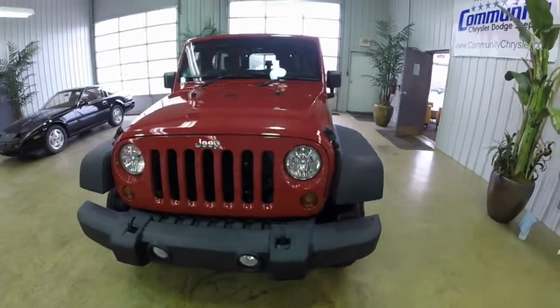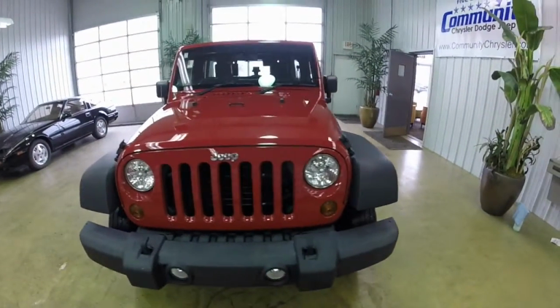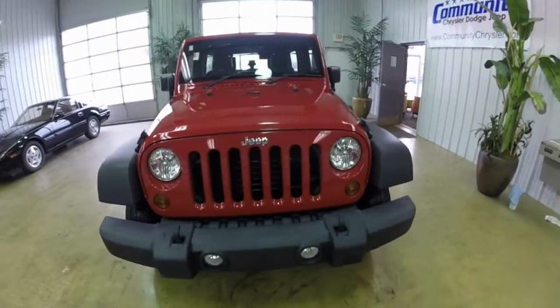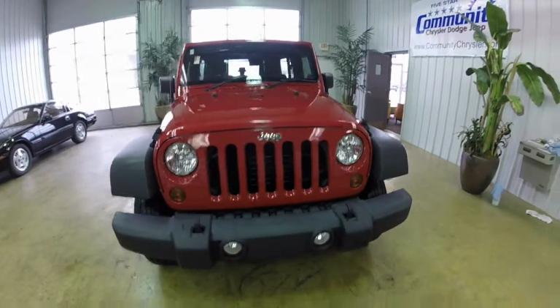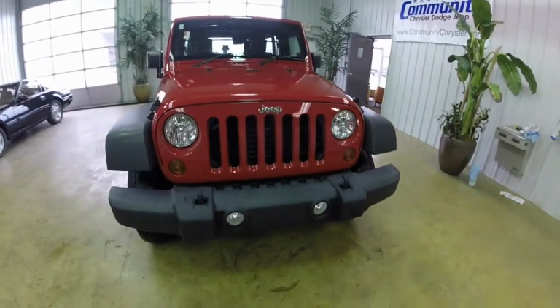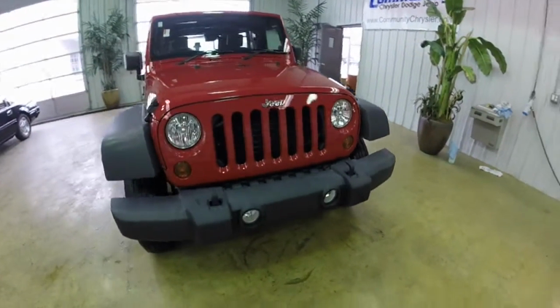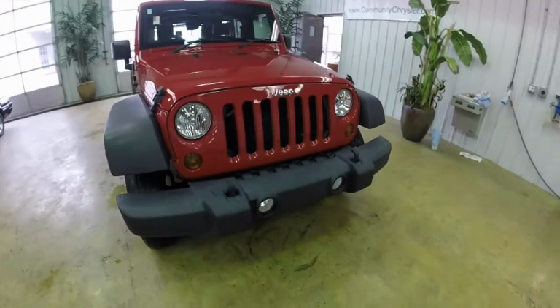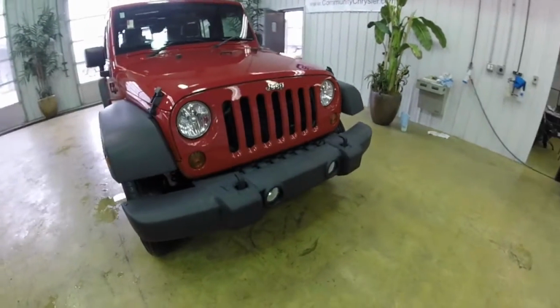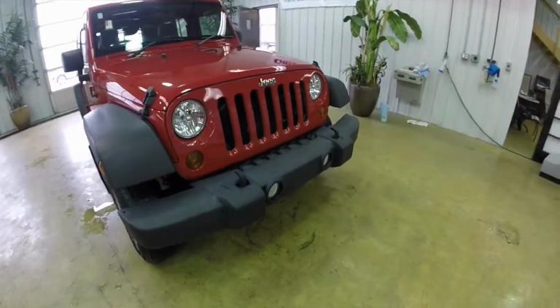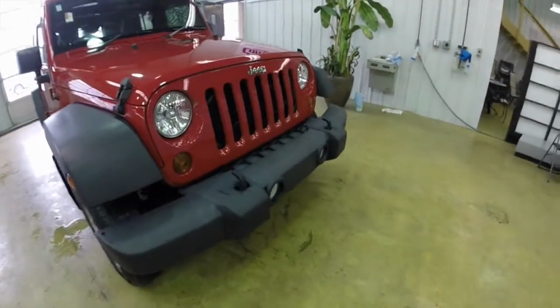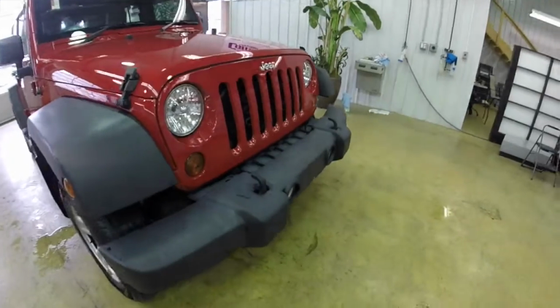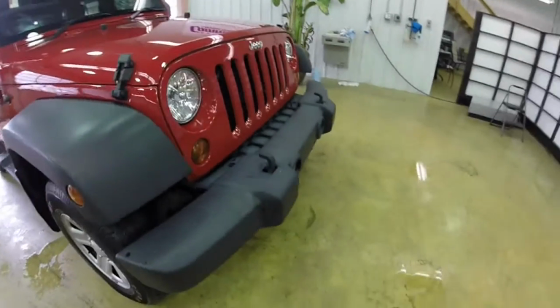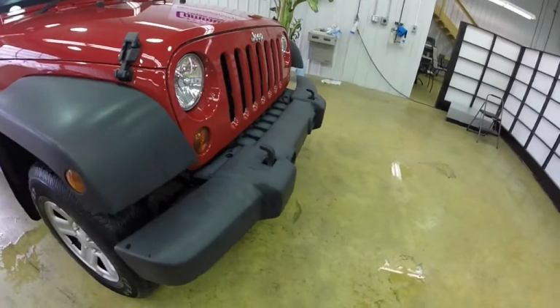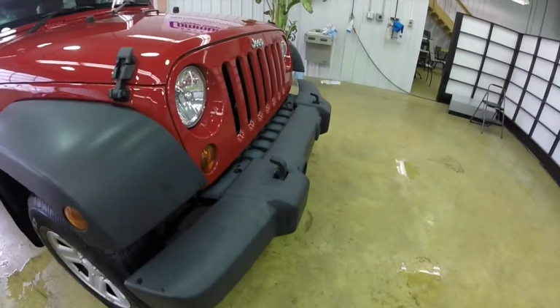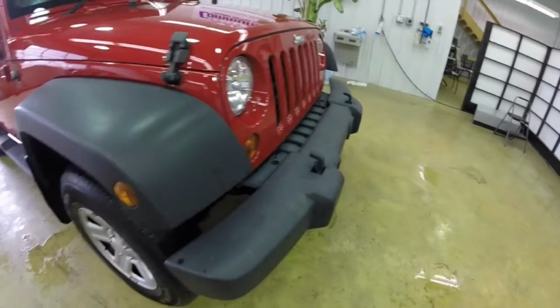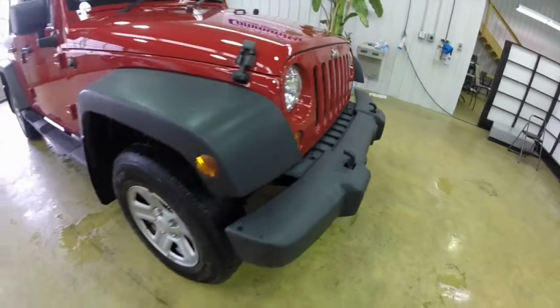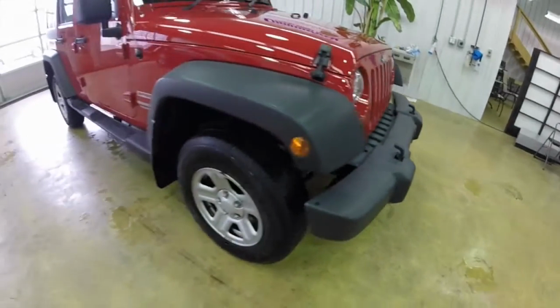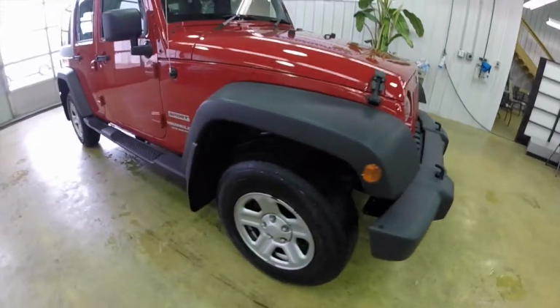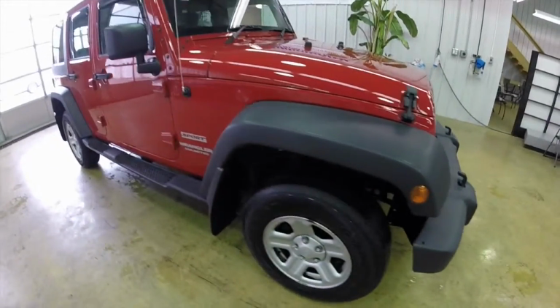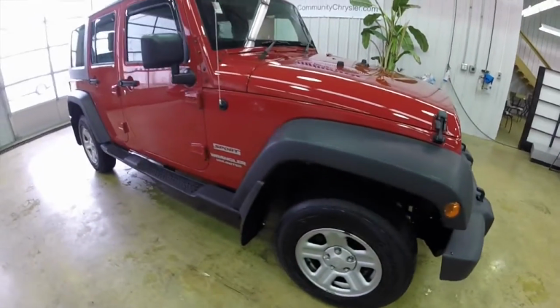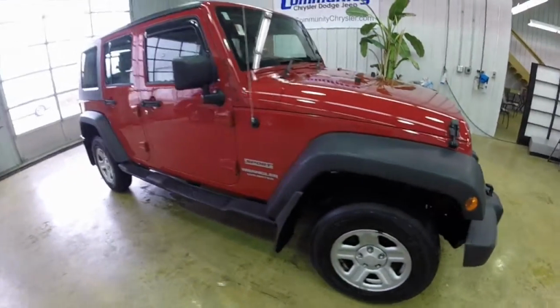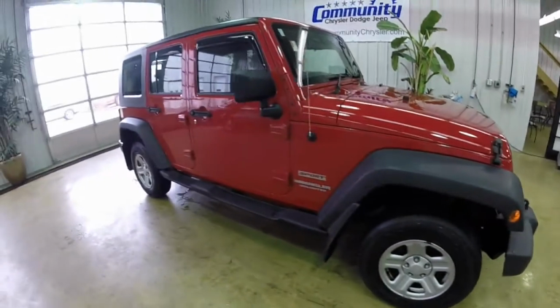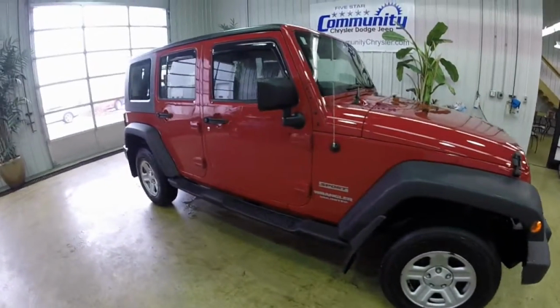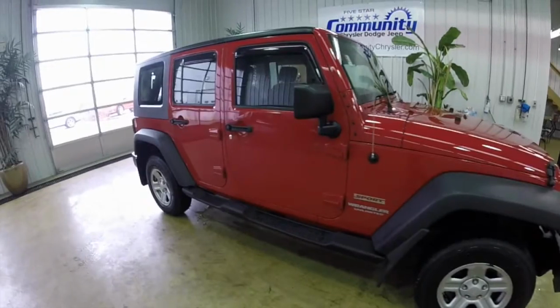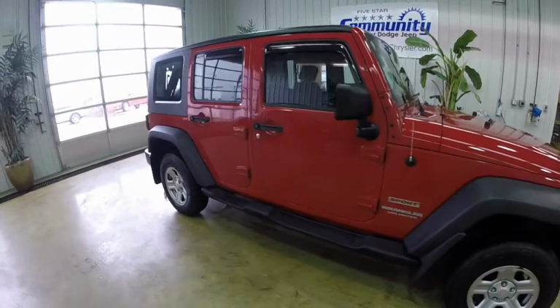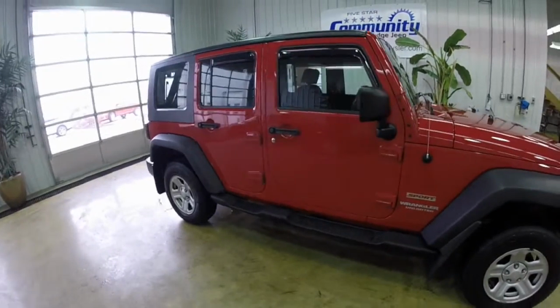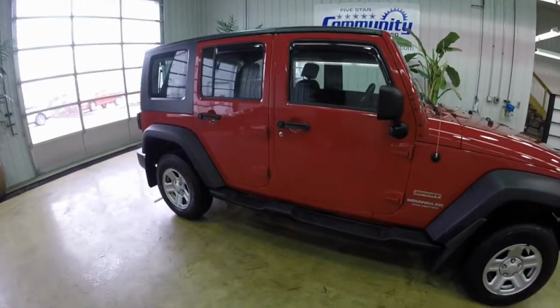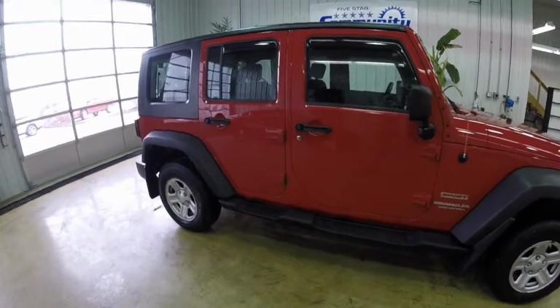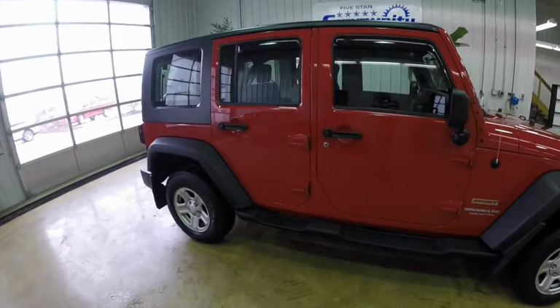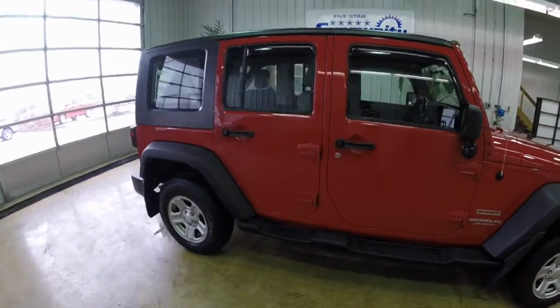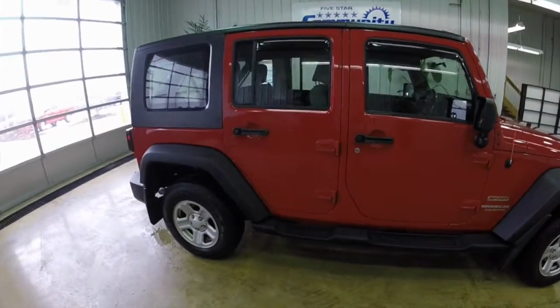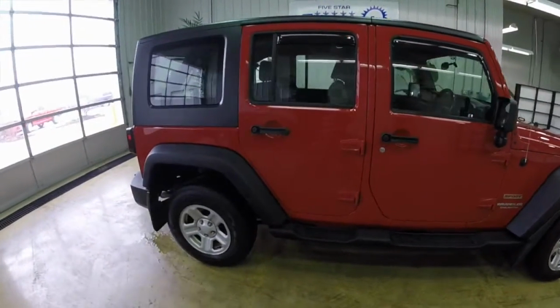Hello everyone. Today we're going to take a look at quite a unique vehicle. This is a 2010 Jeep Wrangler Unlimited Sport. It's a right-hand drive model — they're very hard to come by.